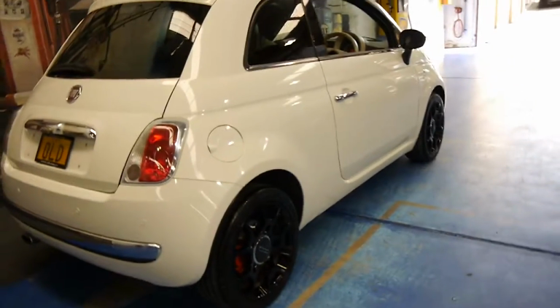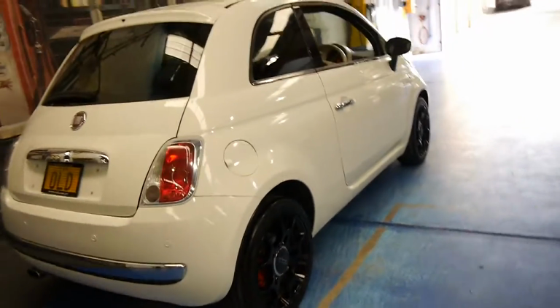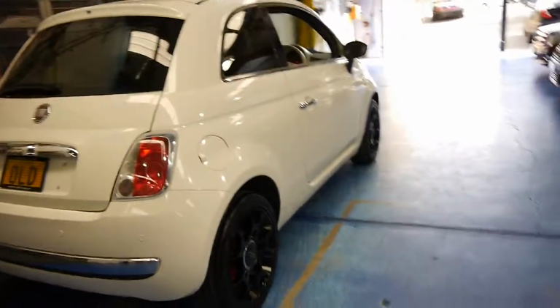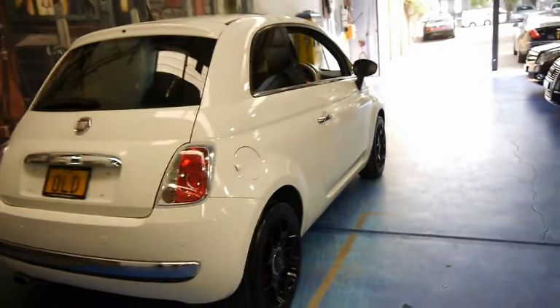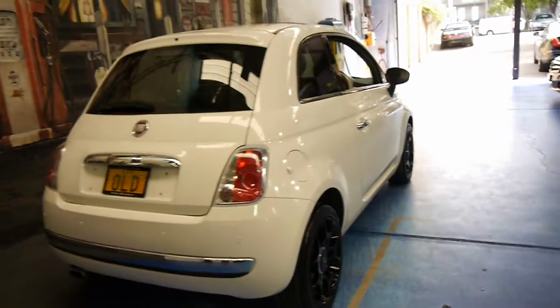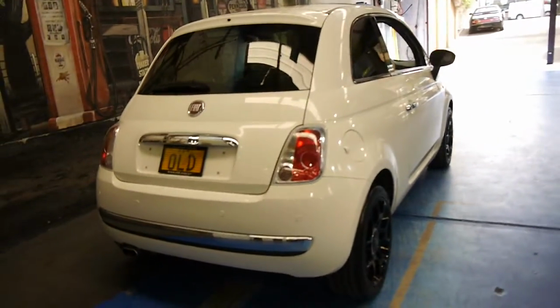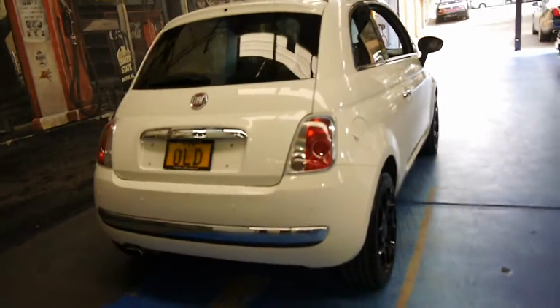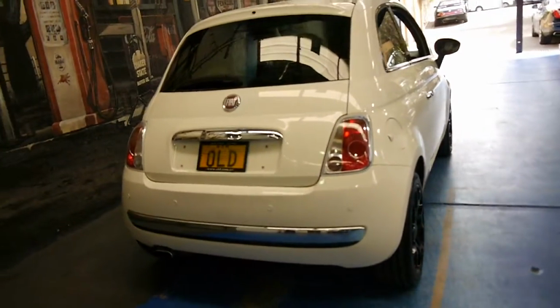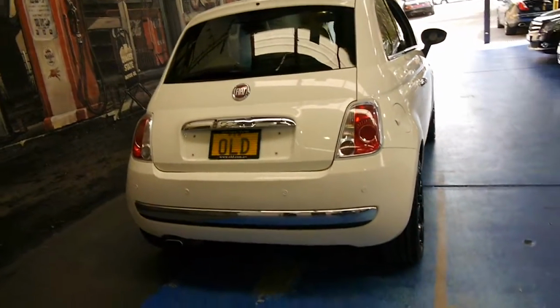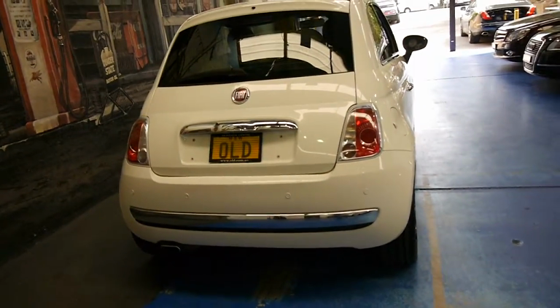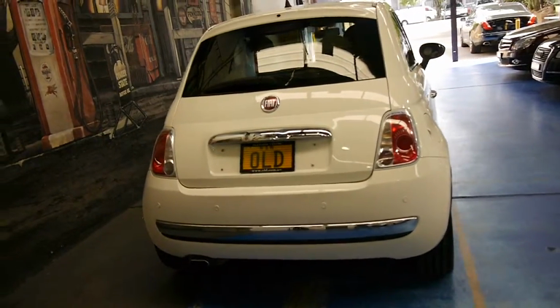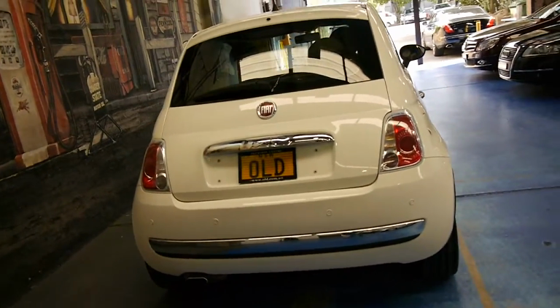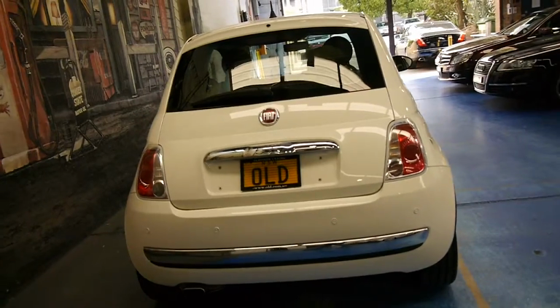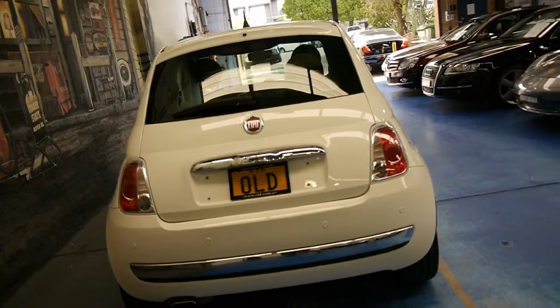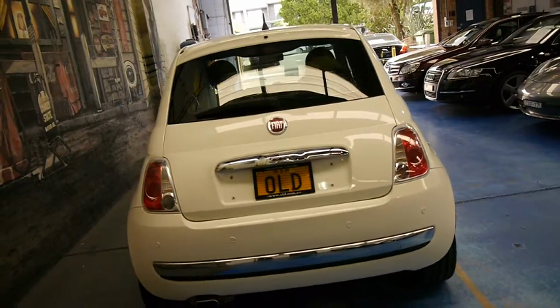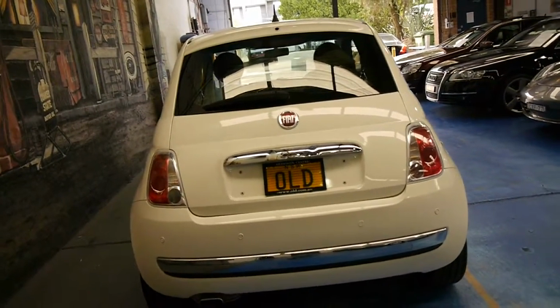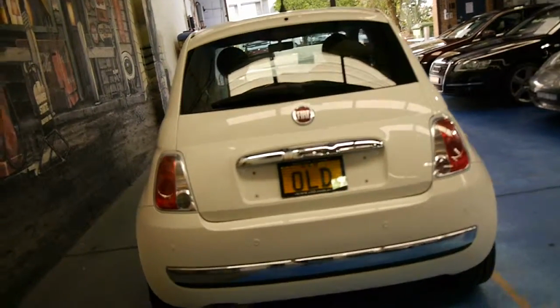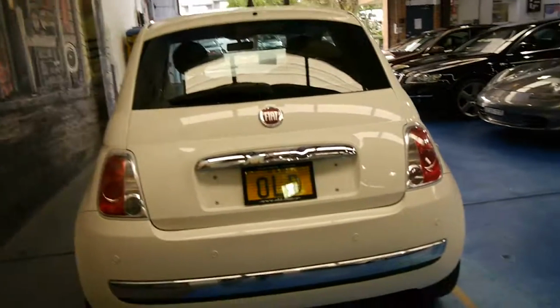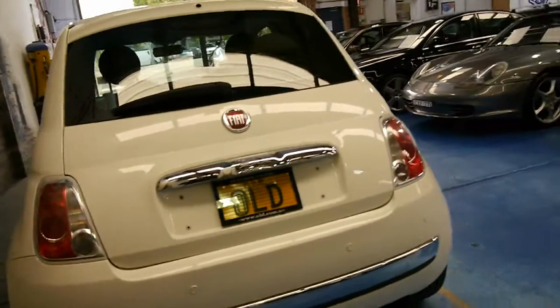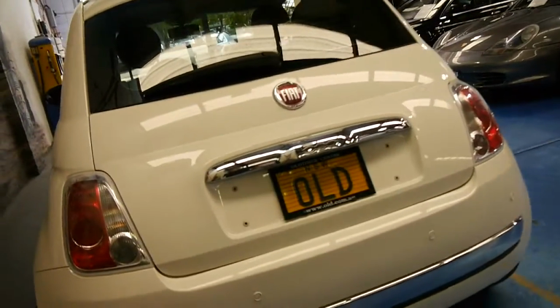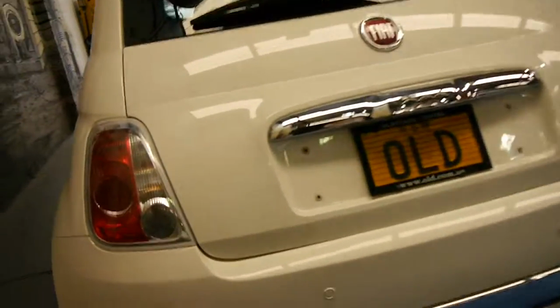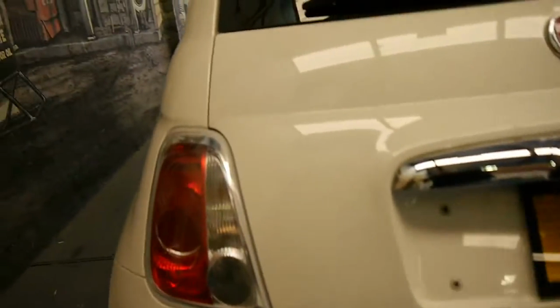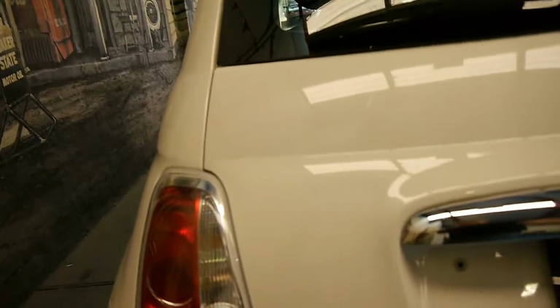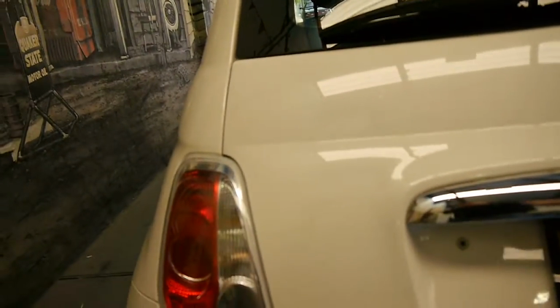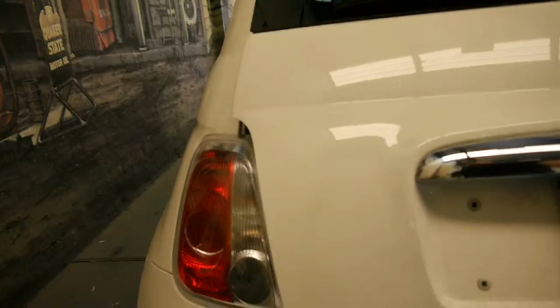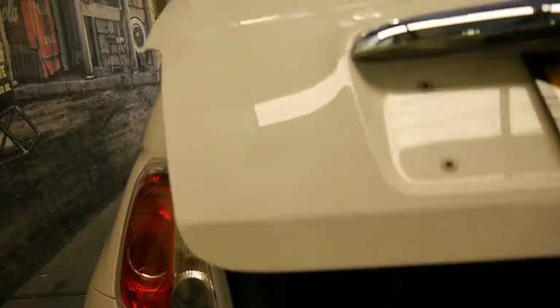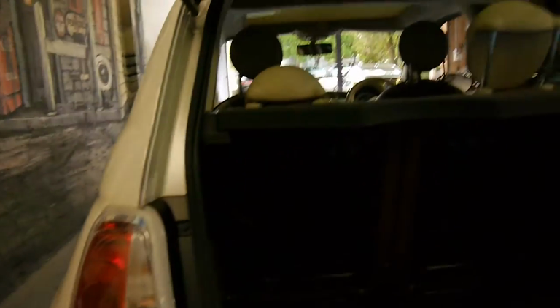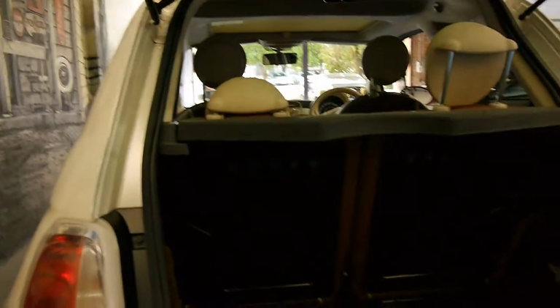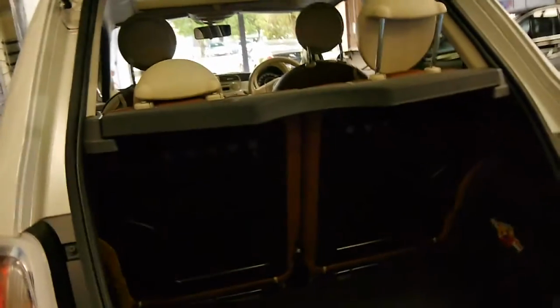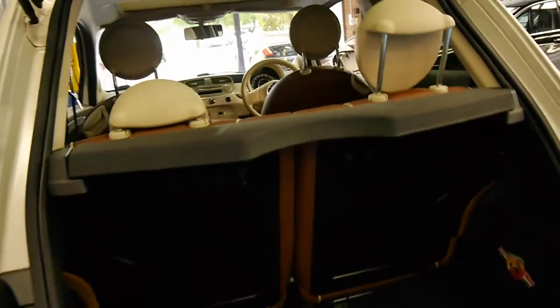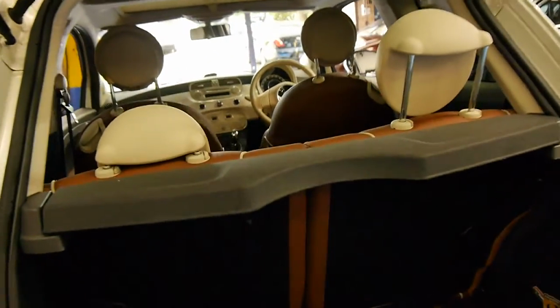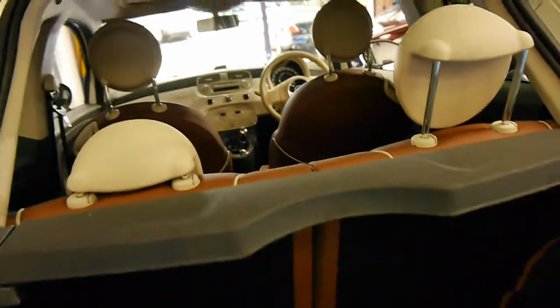It's got the black alloy wheels. We've just put our old number plates and registration on it for the time being. When we get interesting little cars in like this we sometimes like to put our plates on it.